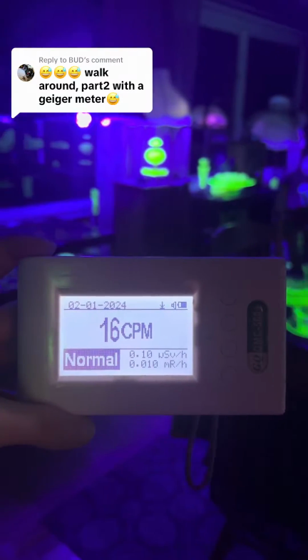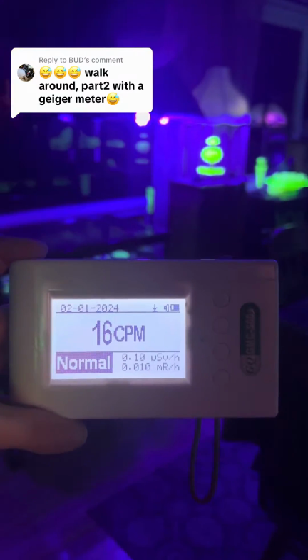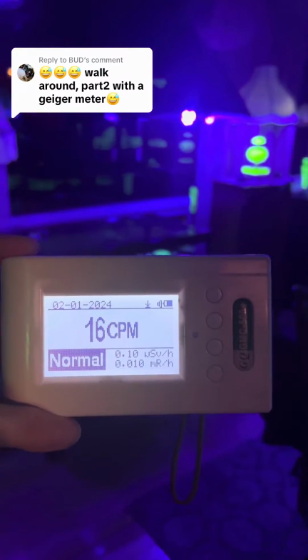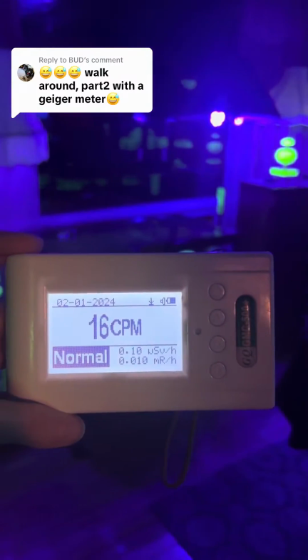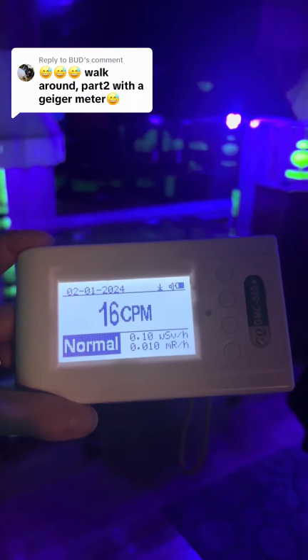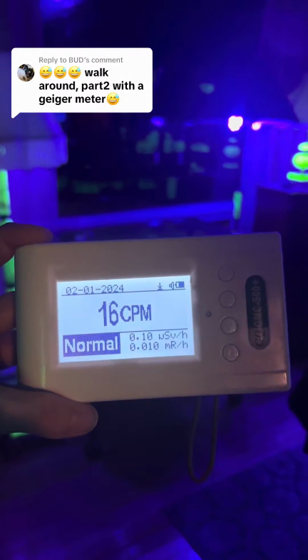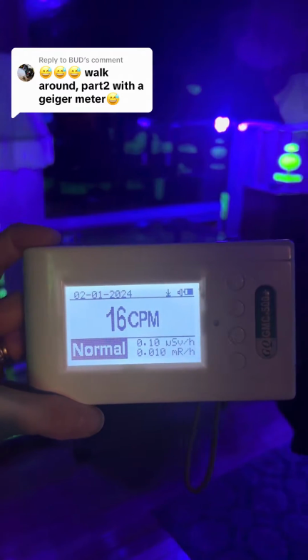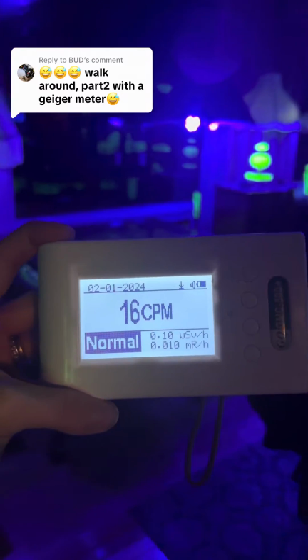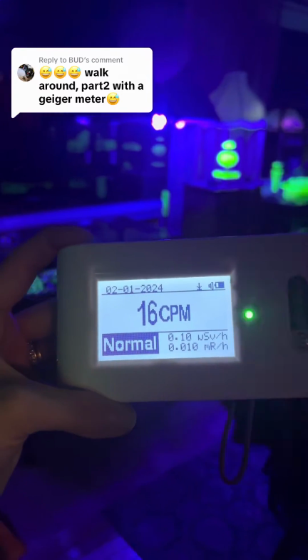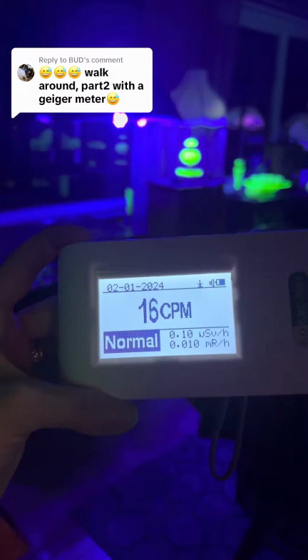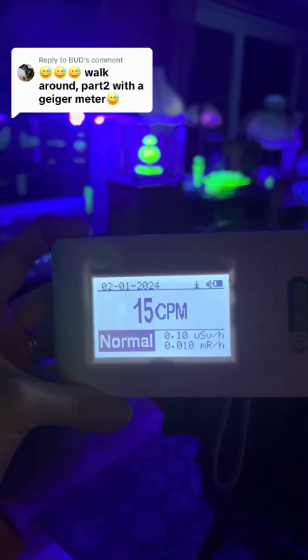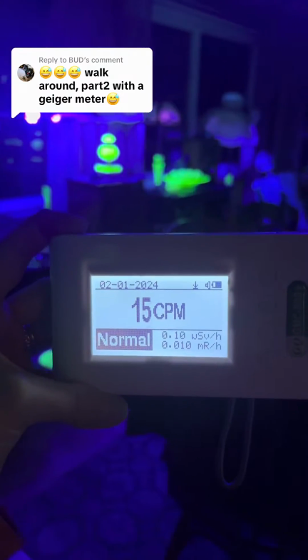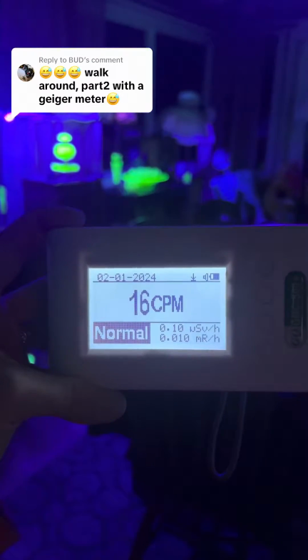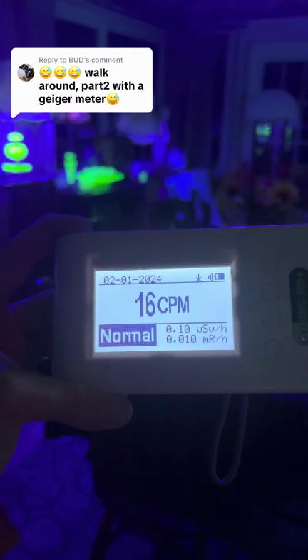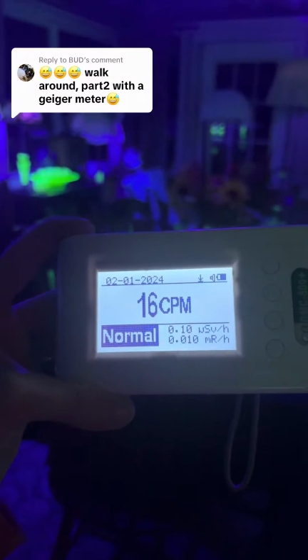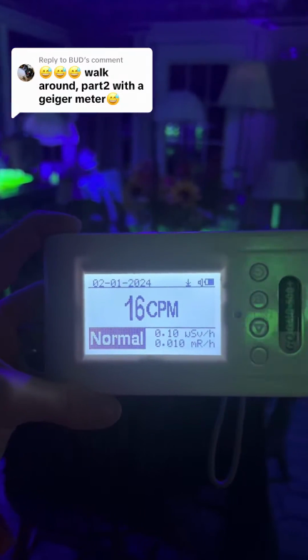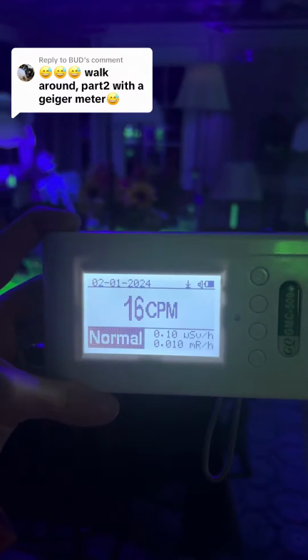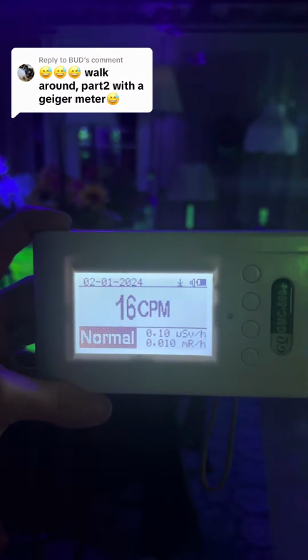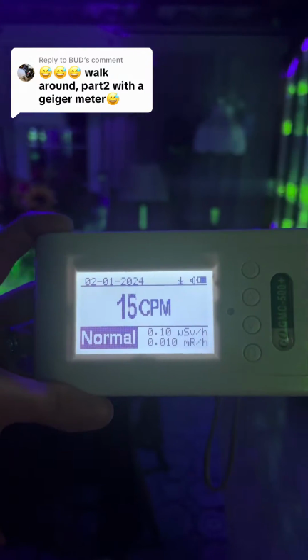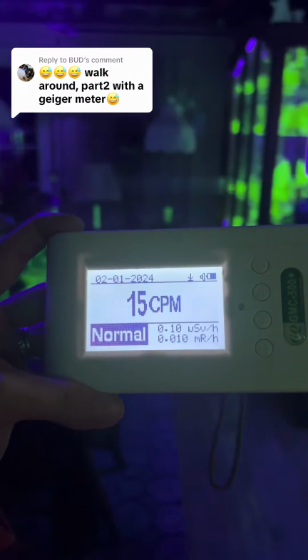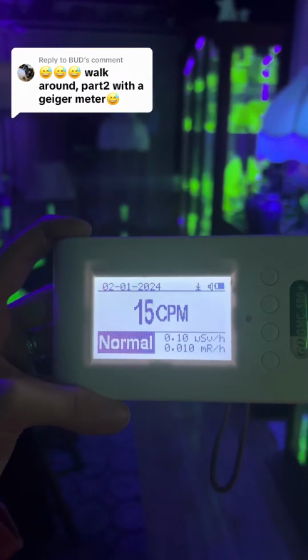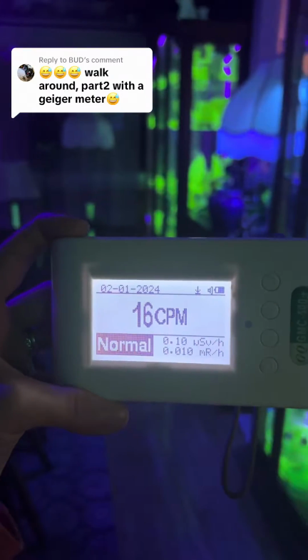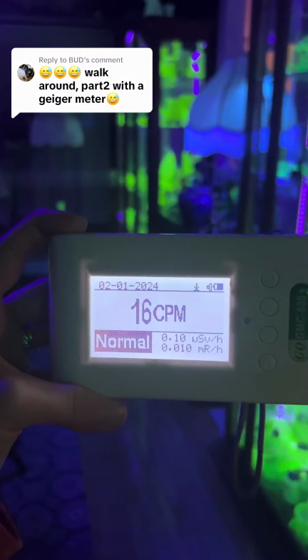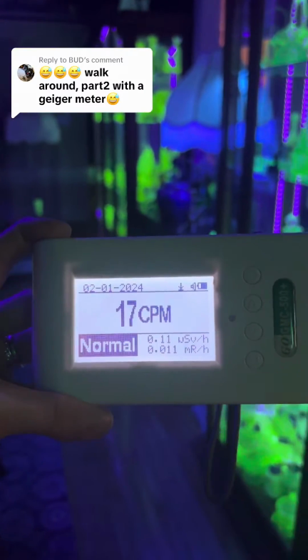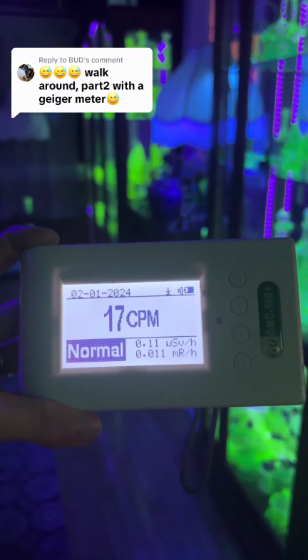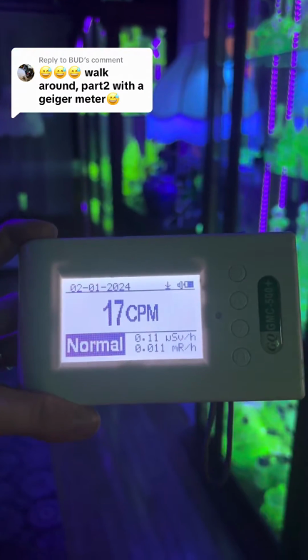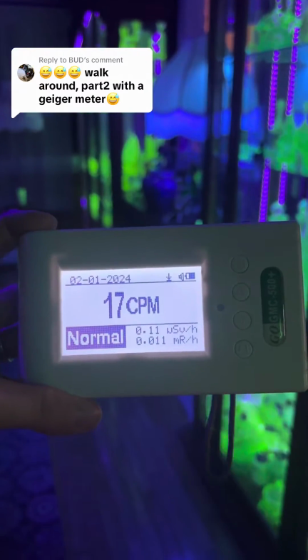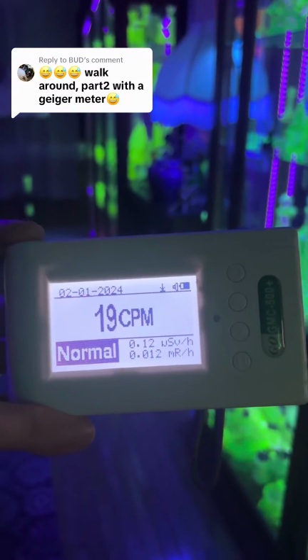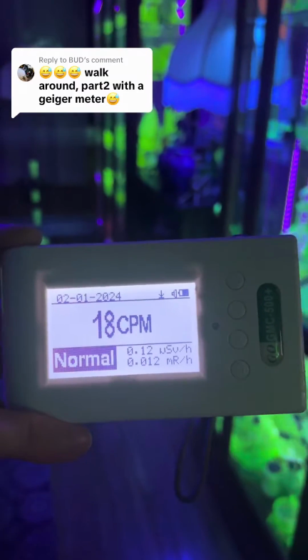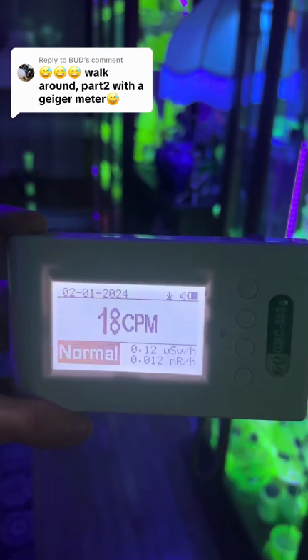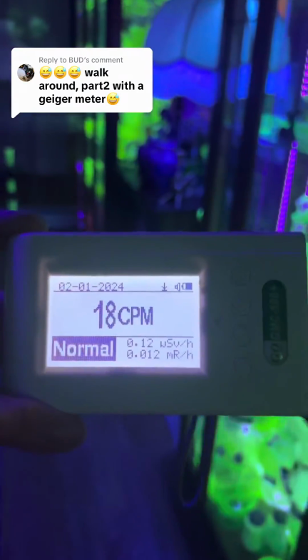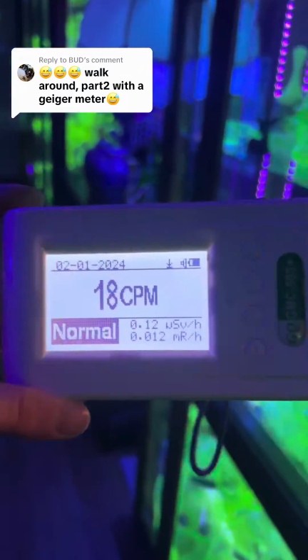Thankfully, I do have a Geiger counter that we can use, which is my GMC 500+. With this unit, the background reading in my house tends to fluctuate anywhere between 12 cpm and 30 cpm.